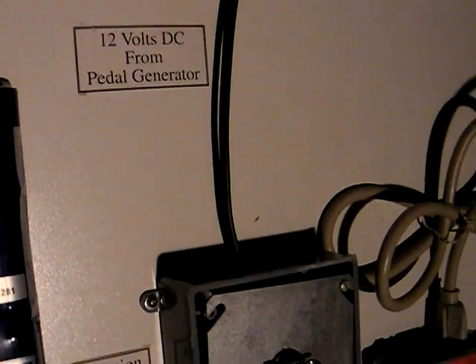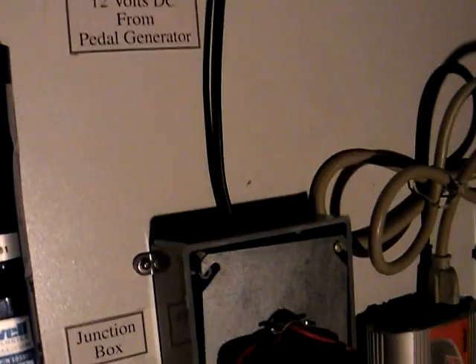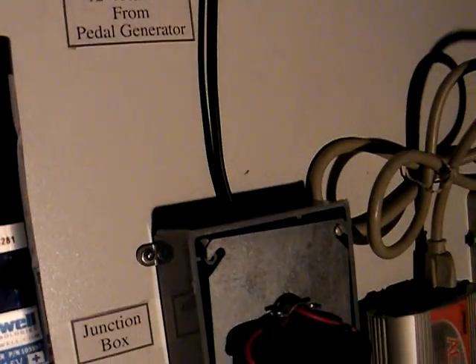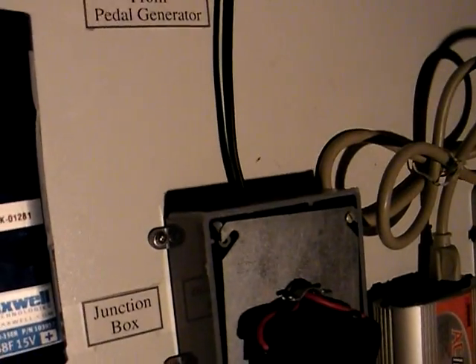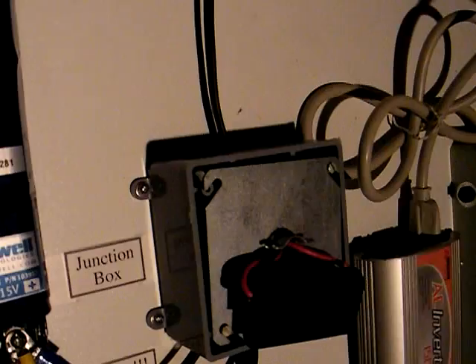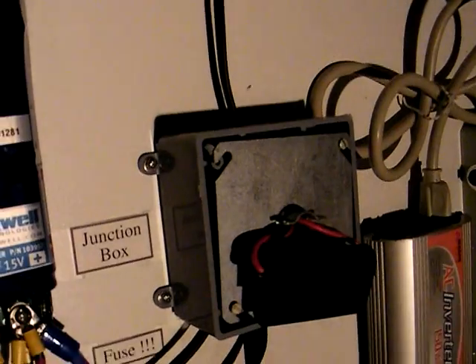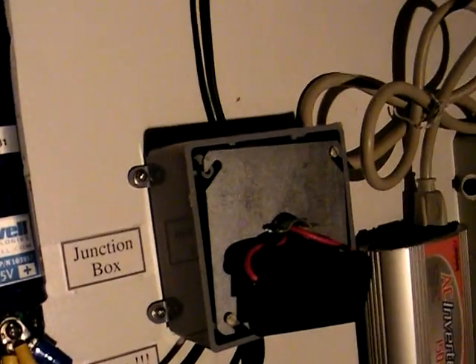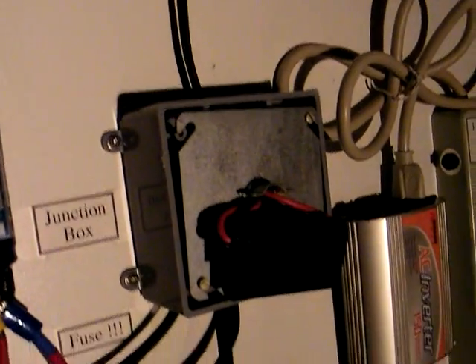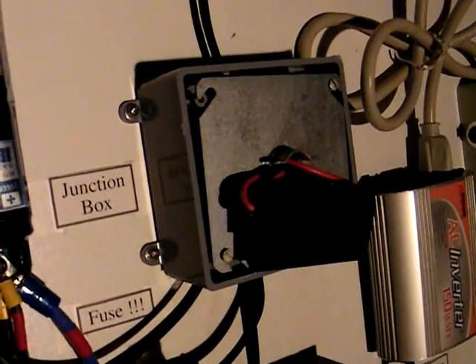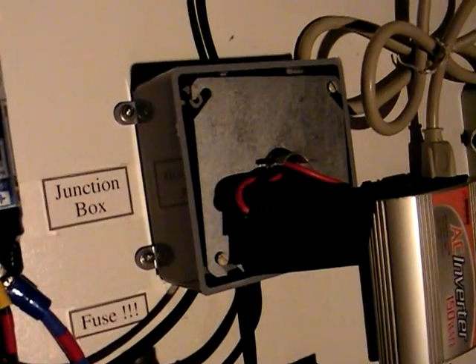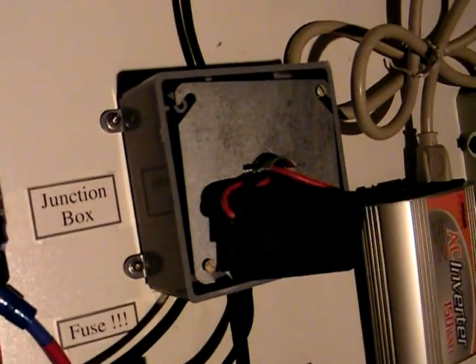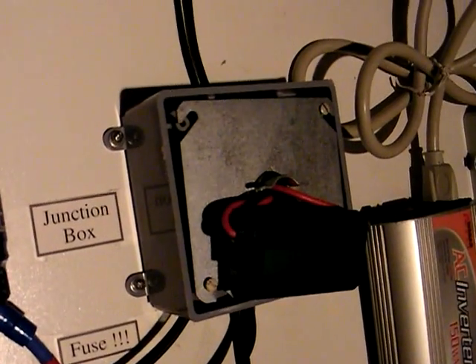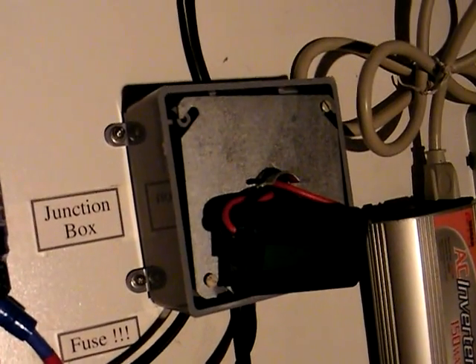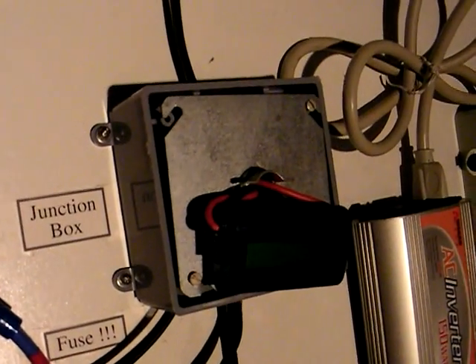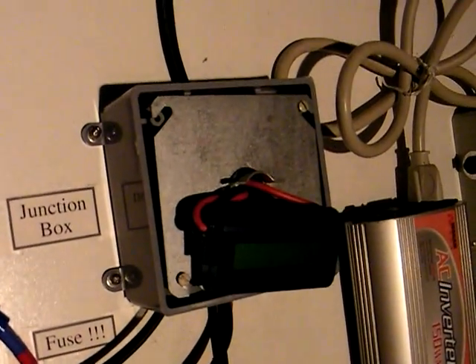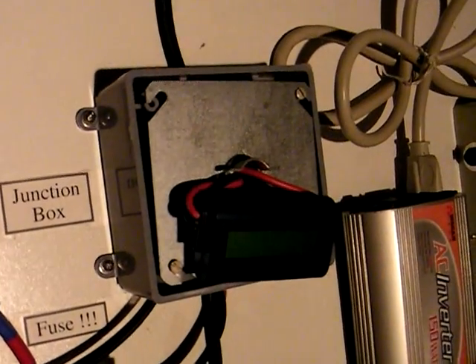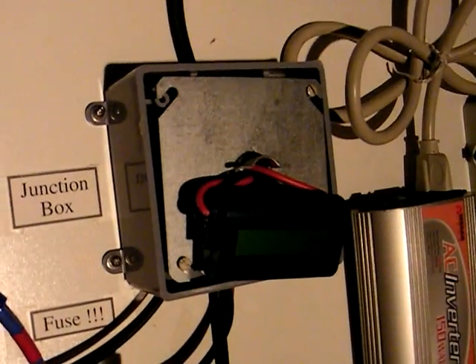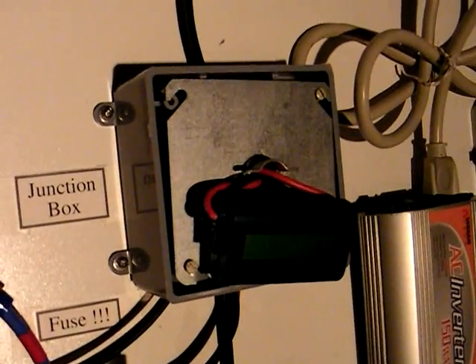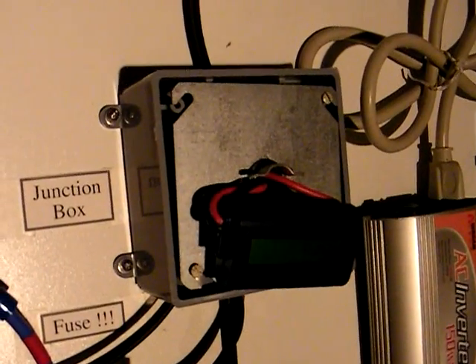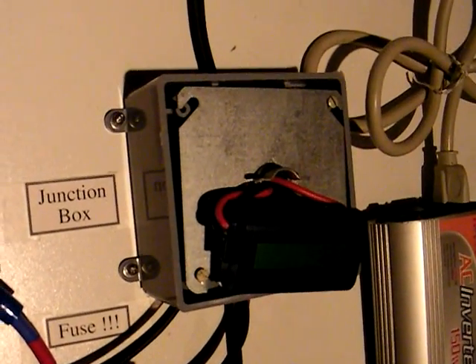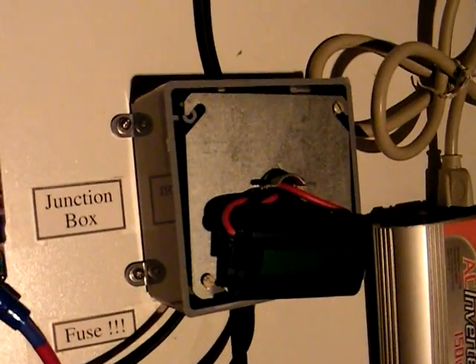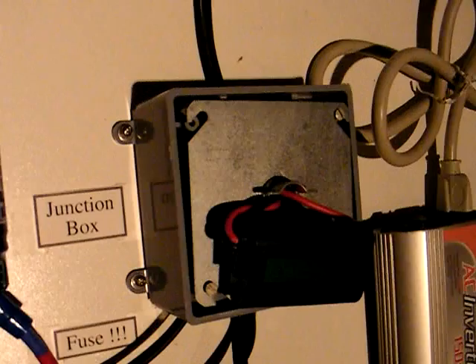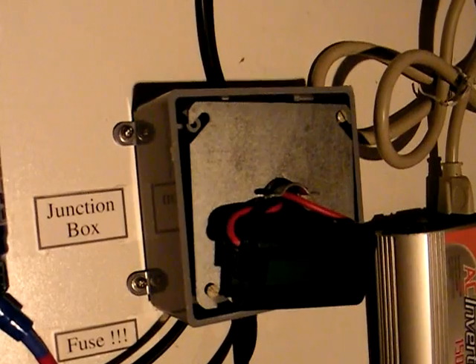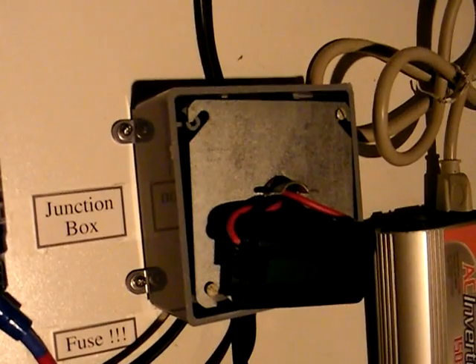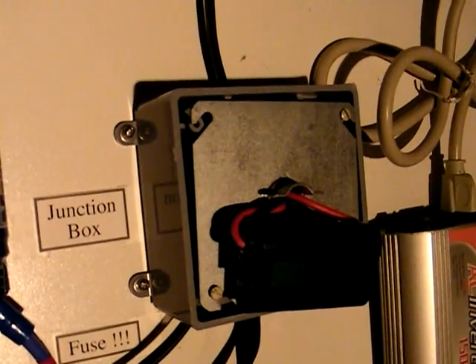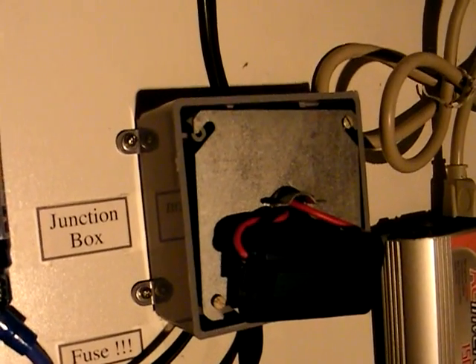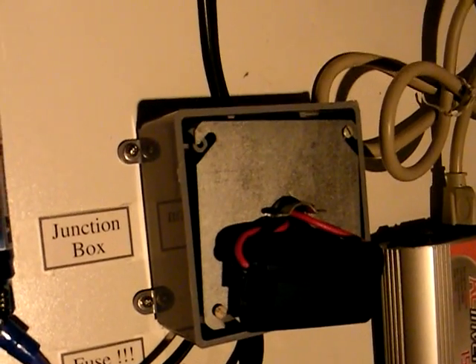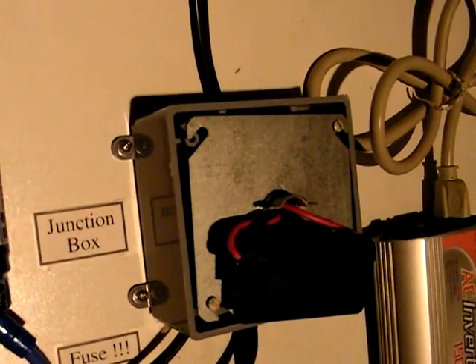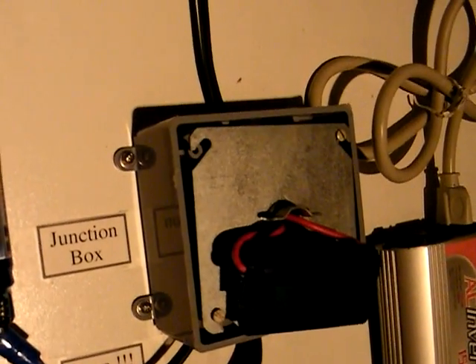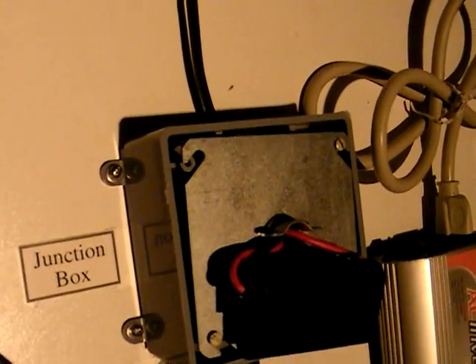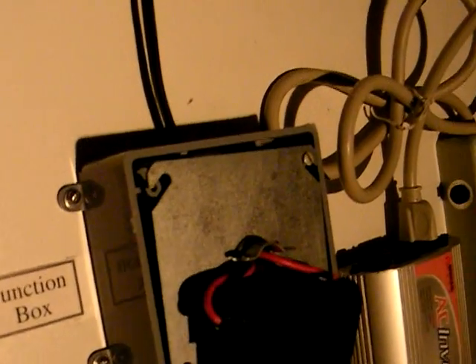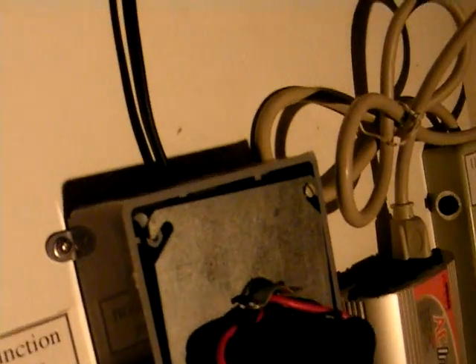You can see it says '12 volts from the pedal generator.' It comes down to this junction box. I have mounted a watt meter on the junction box itself.